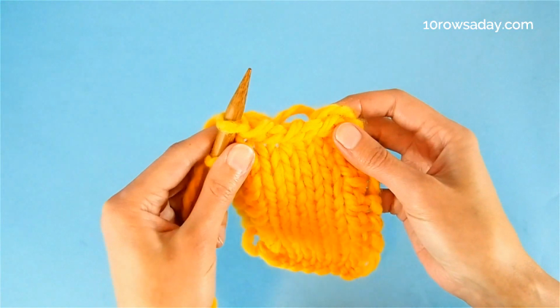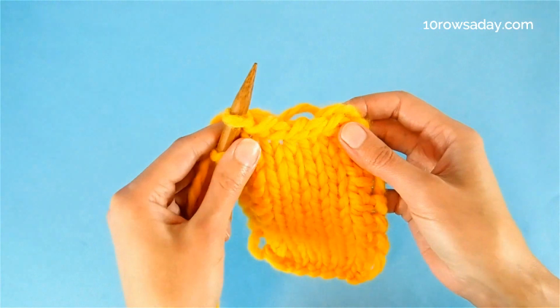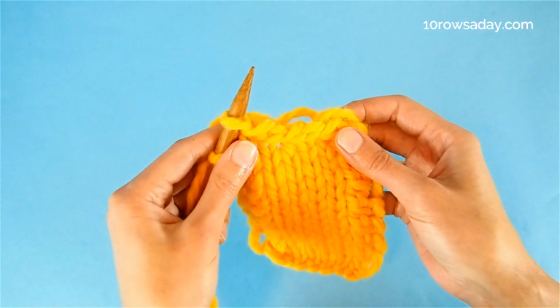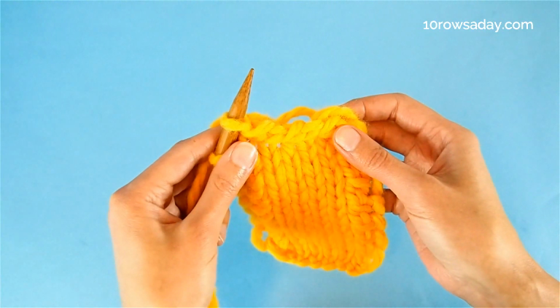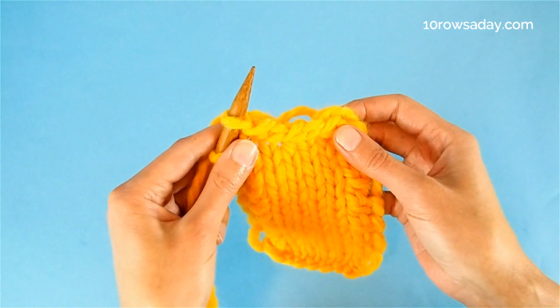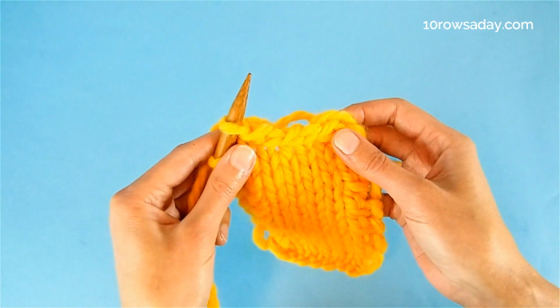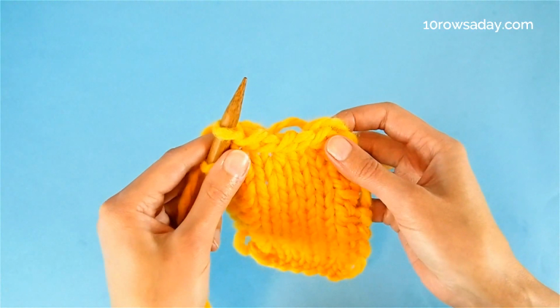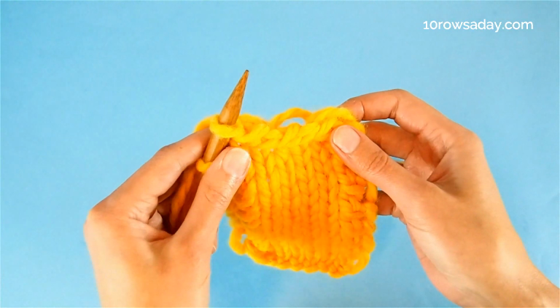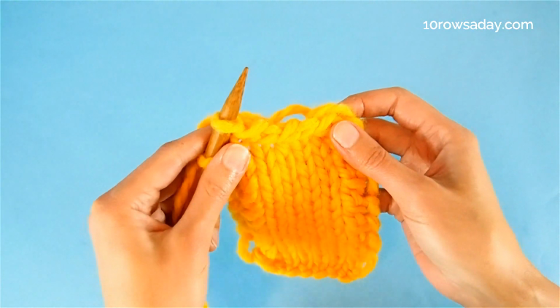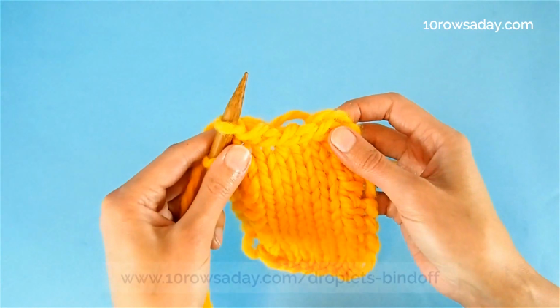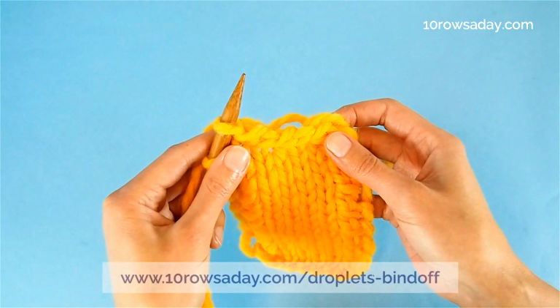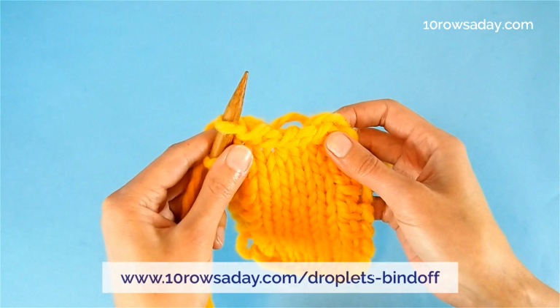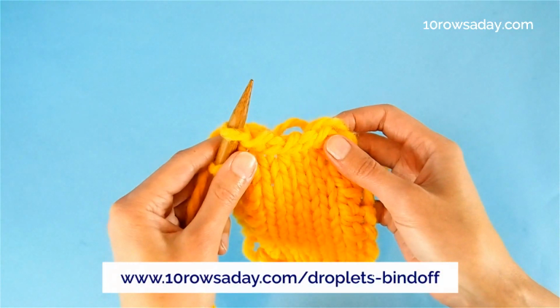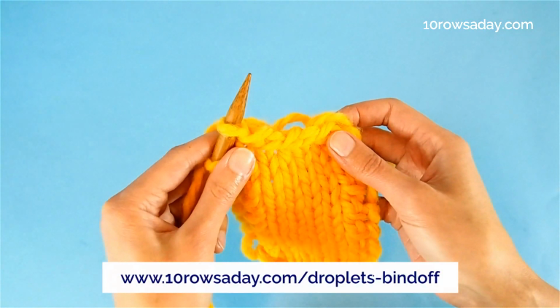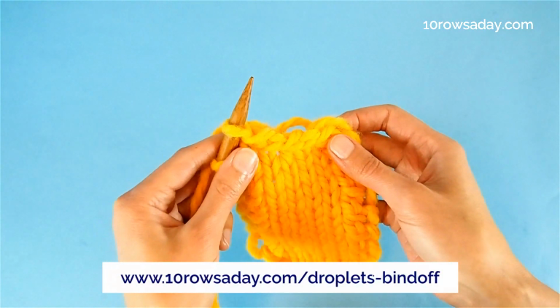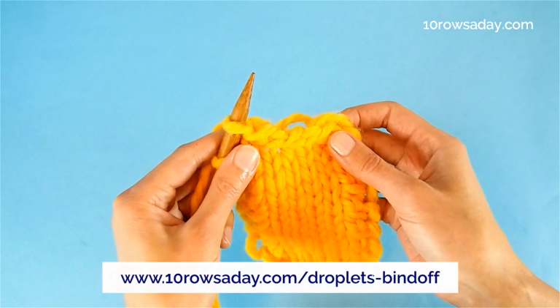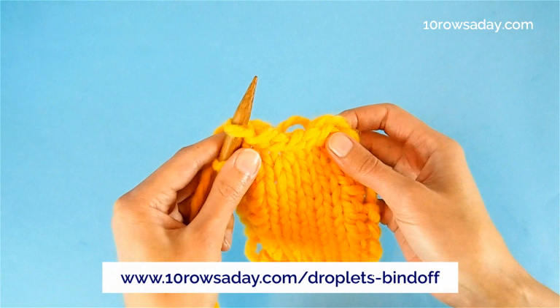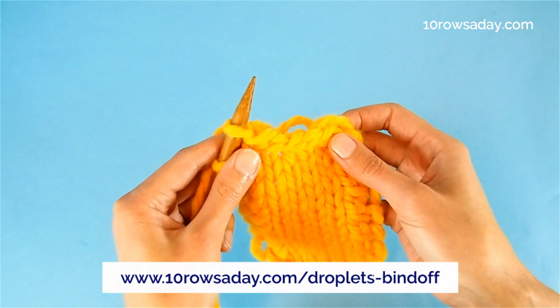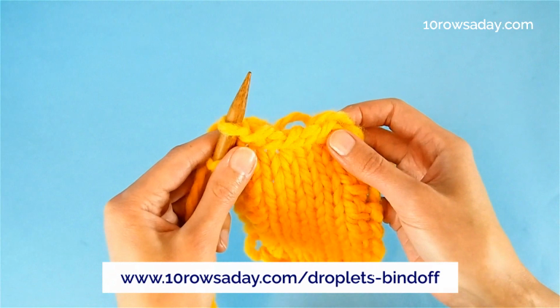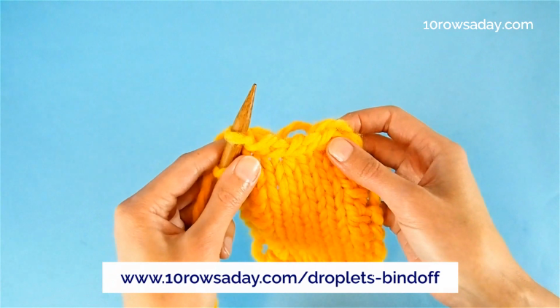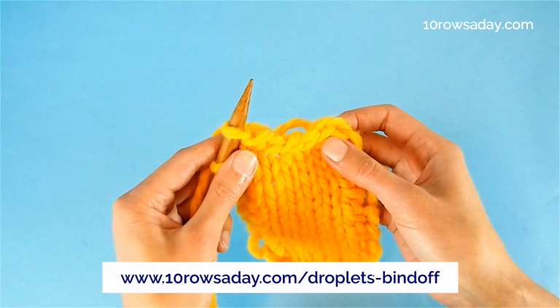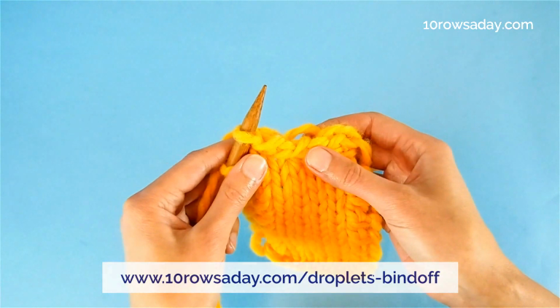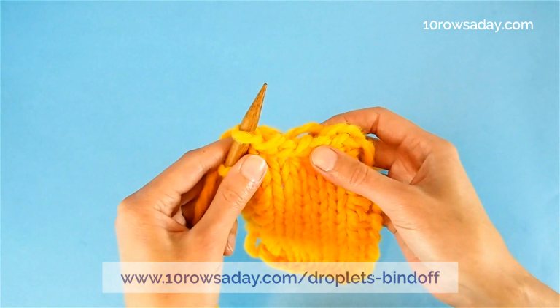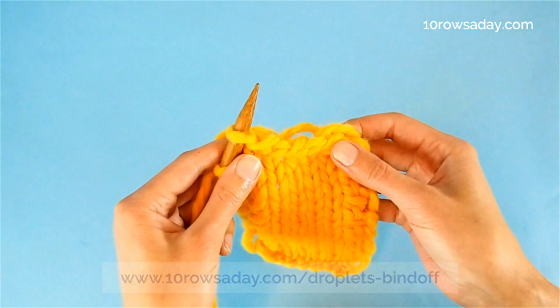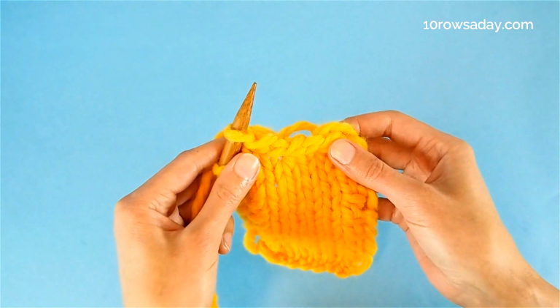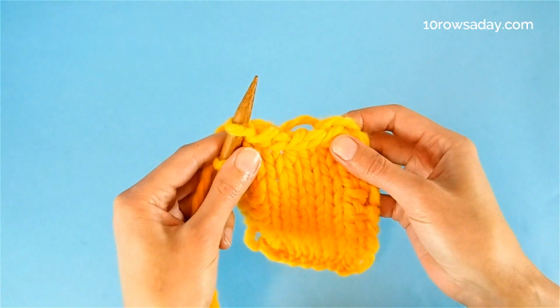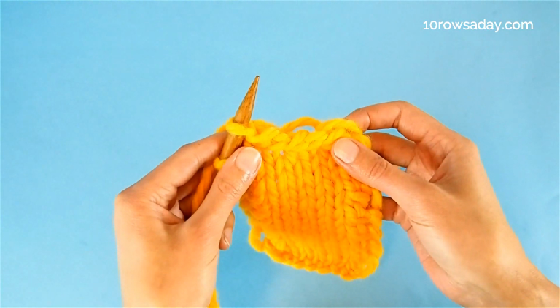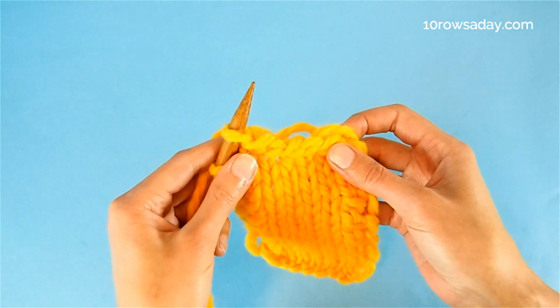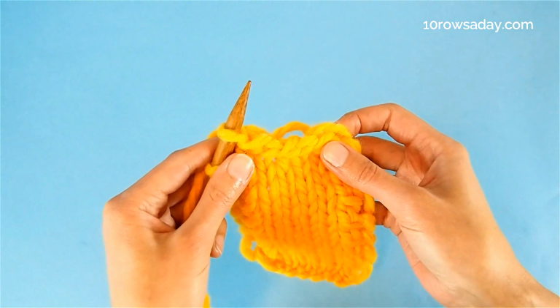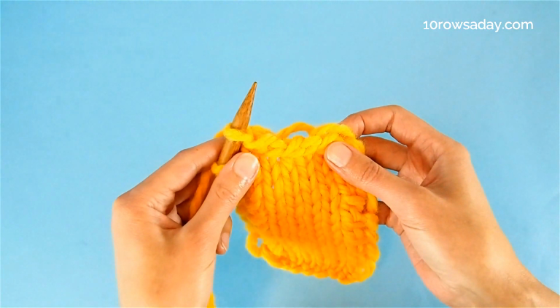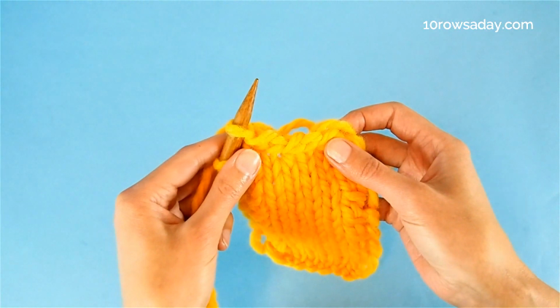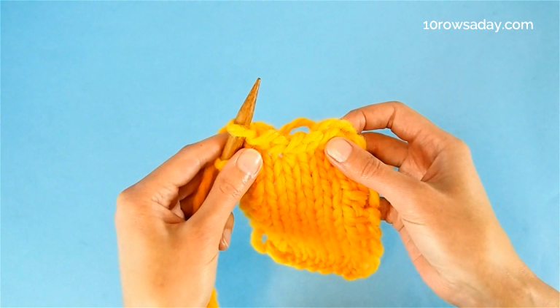To get the full tutorial about this method, go to tenrowsday.com/droplet-bind-off. Happy knitting, my friend. I'll talk to you in the next tutorial.